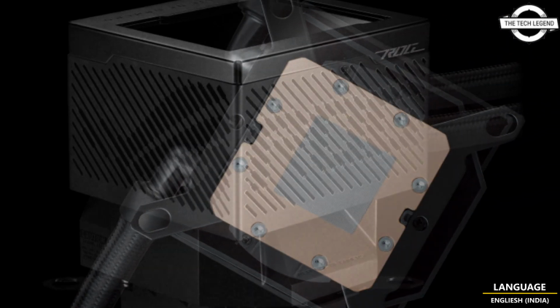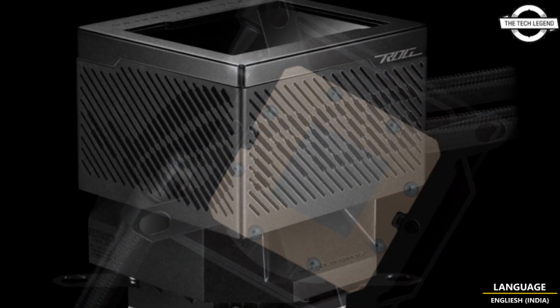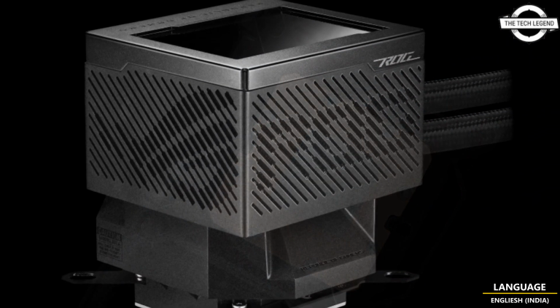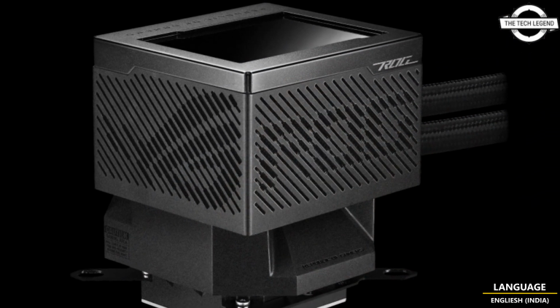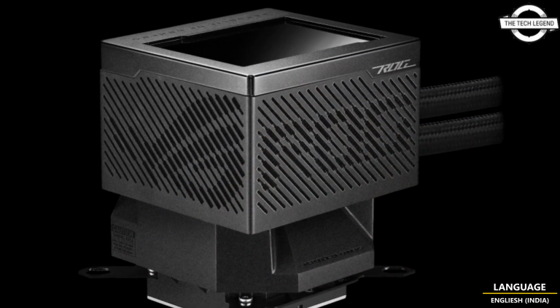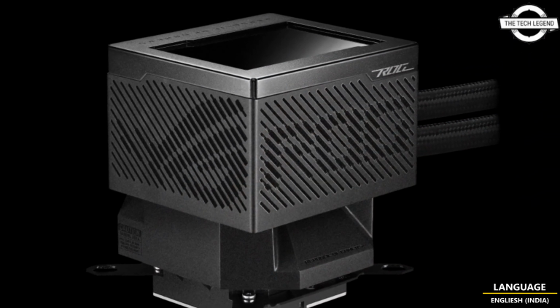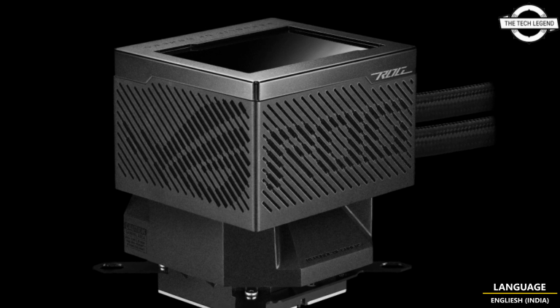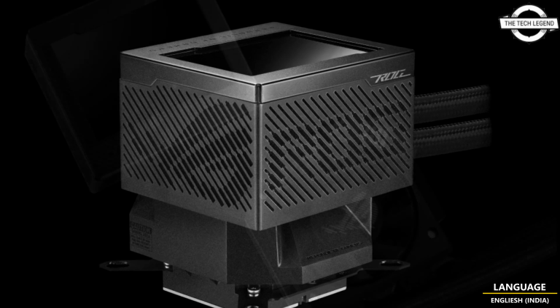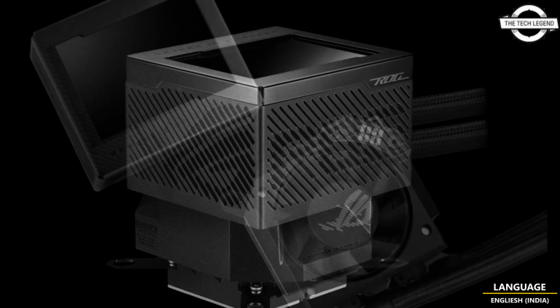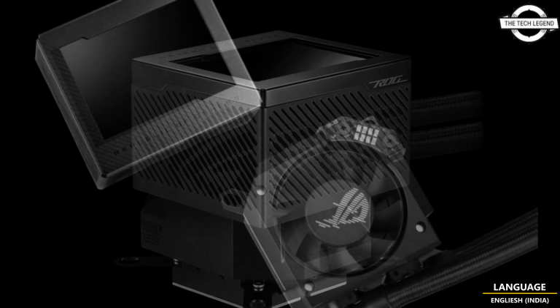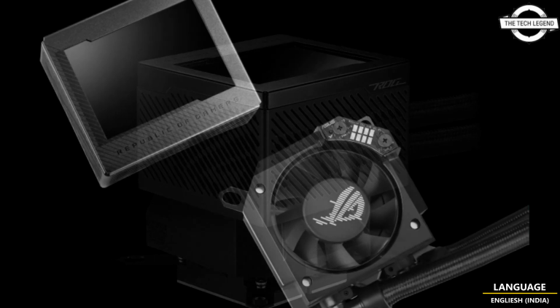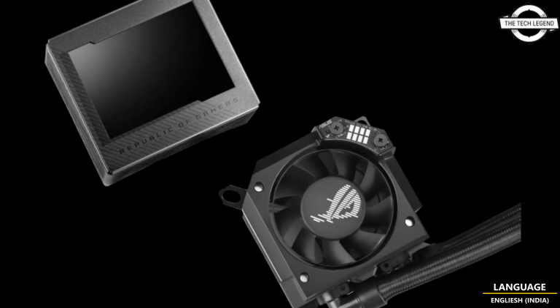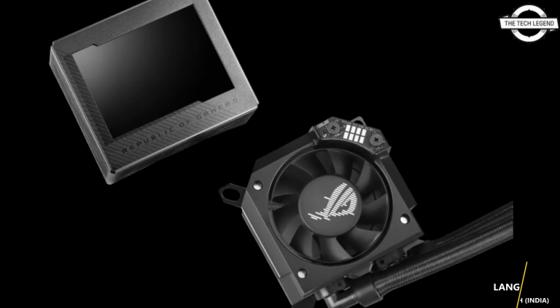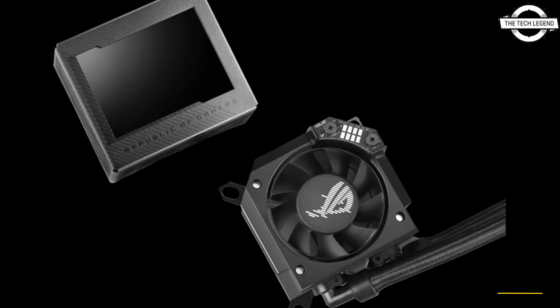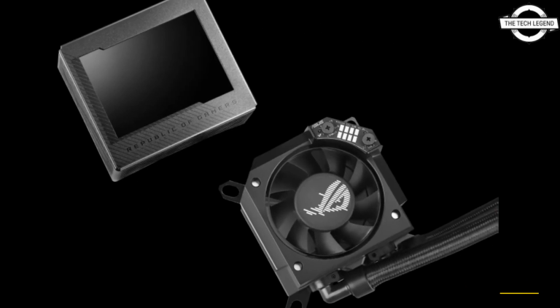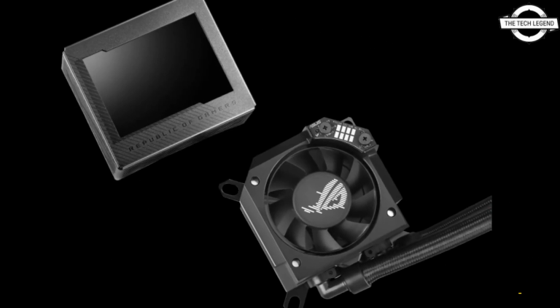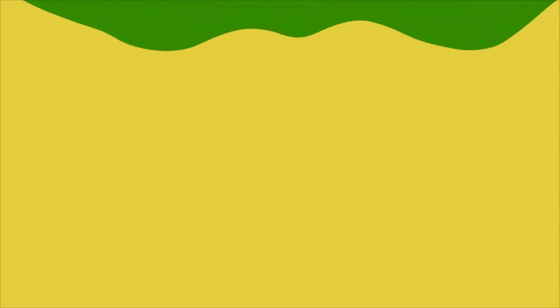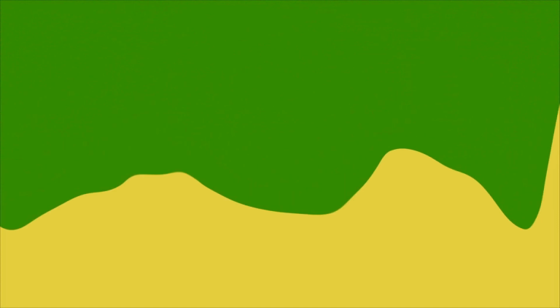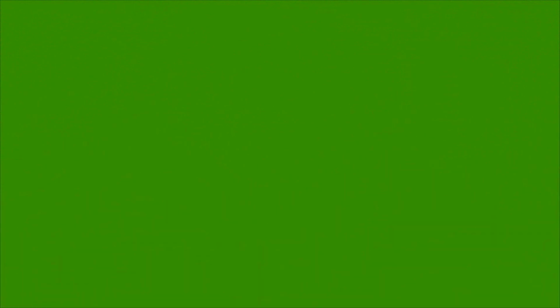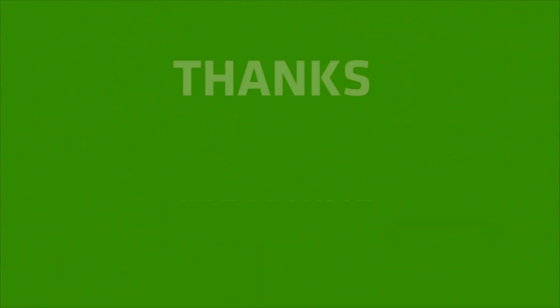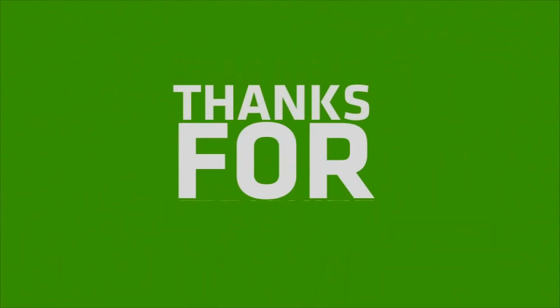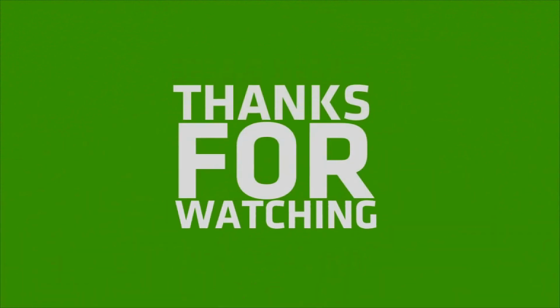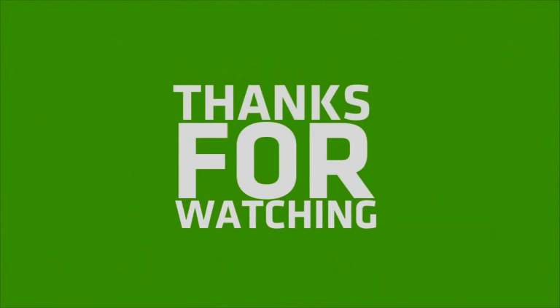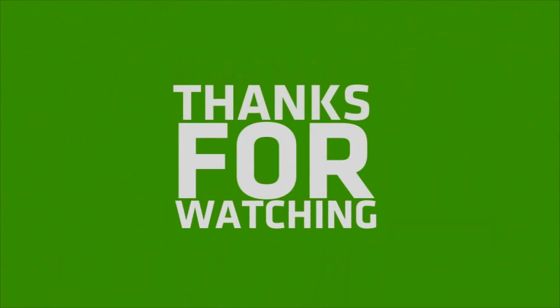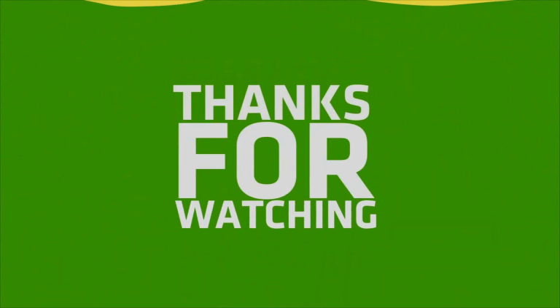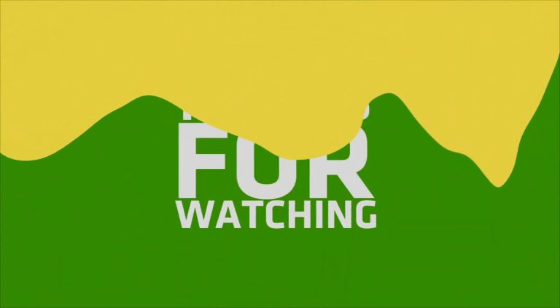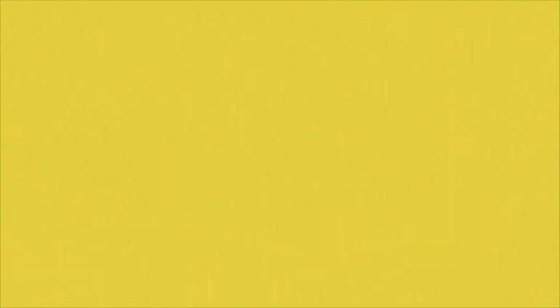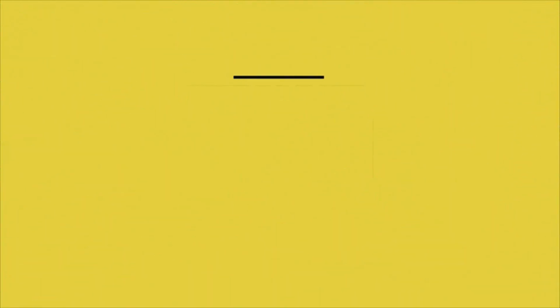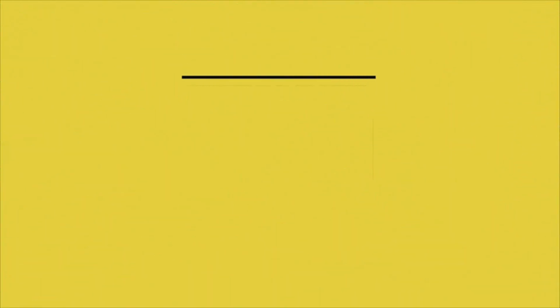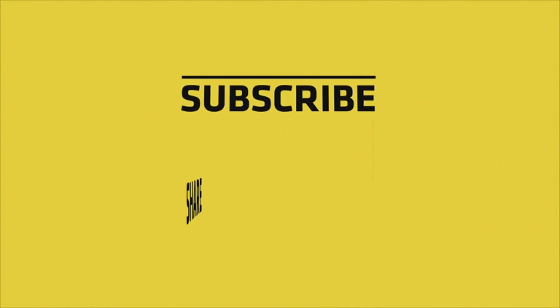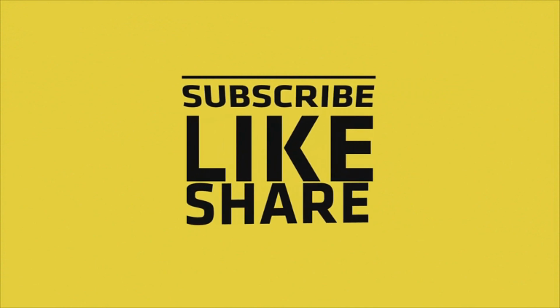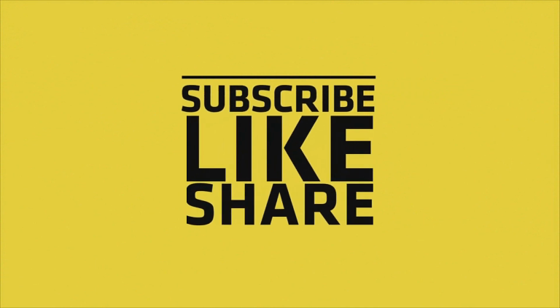If you liked my video, please do like, share and comment, and don't forget to subscribe to my channel and press the bell icon. So glad to see you guys.